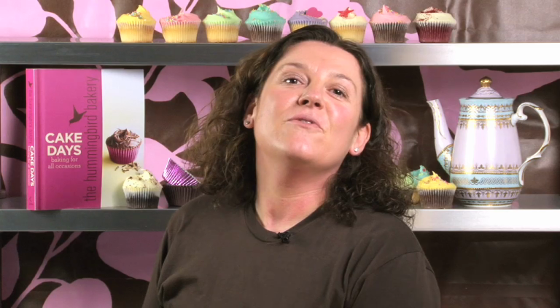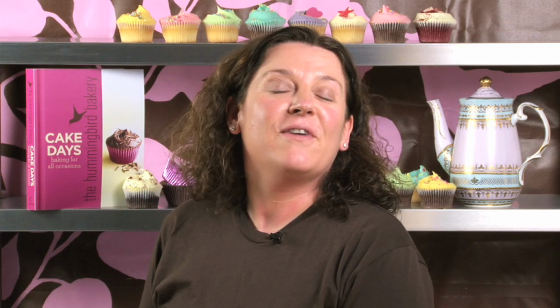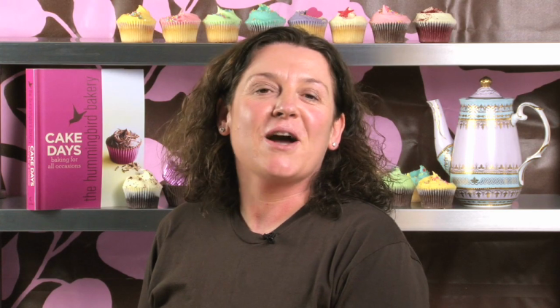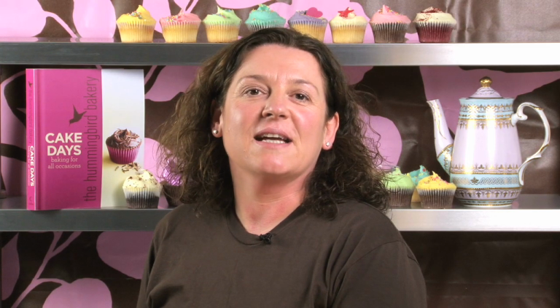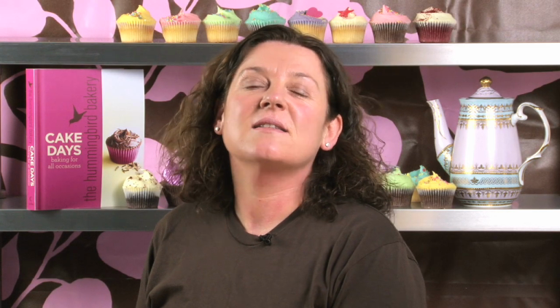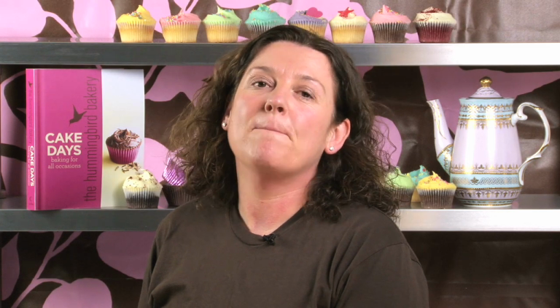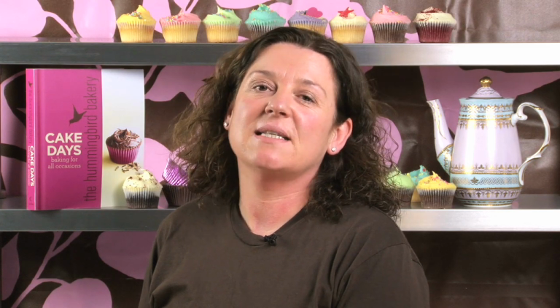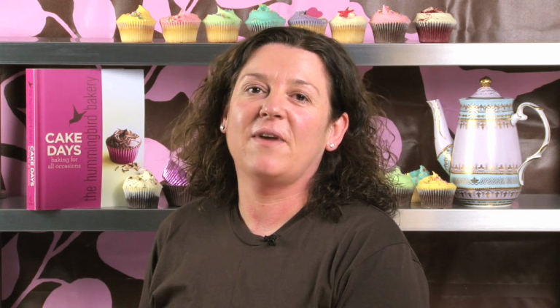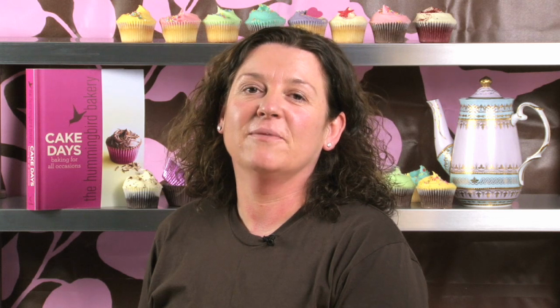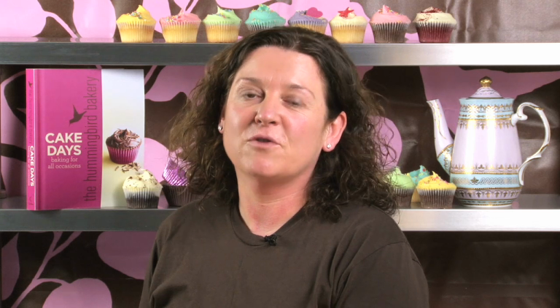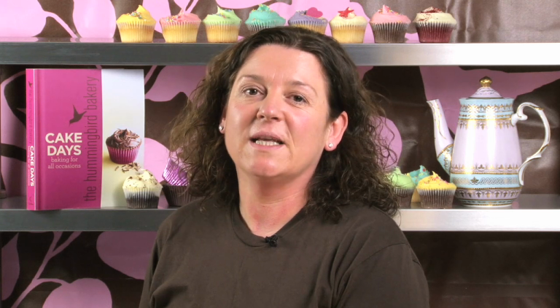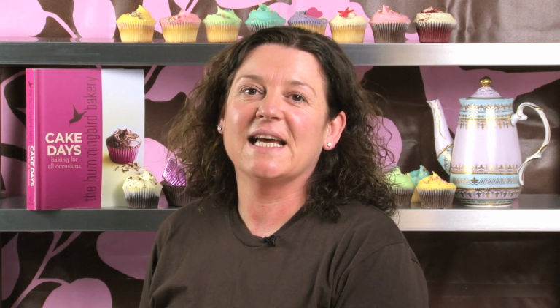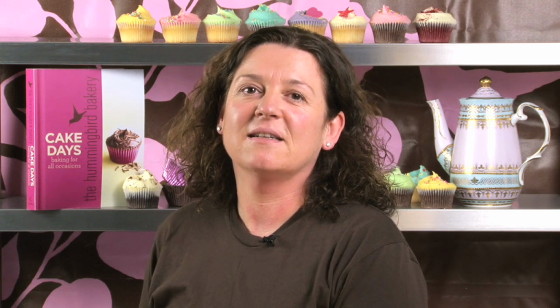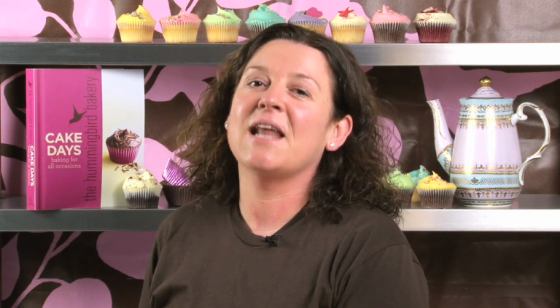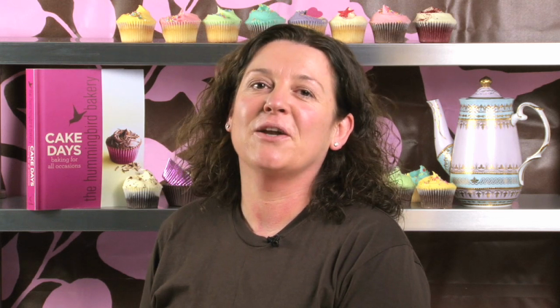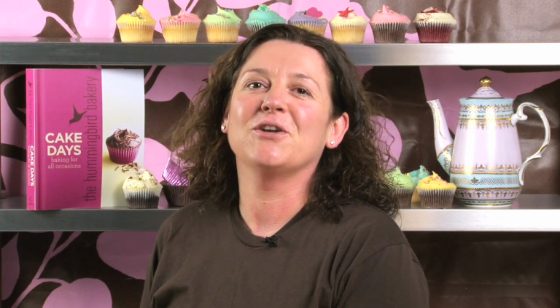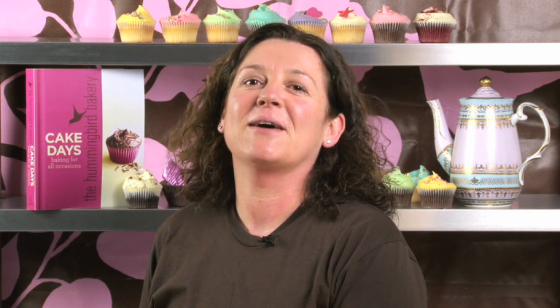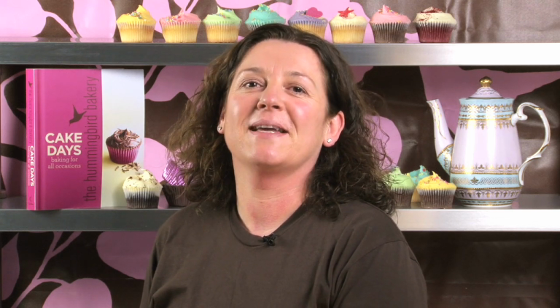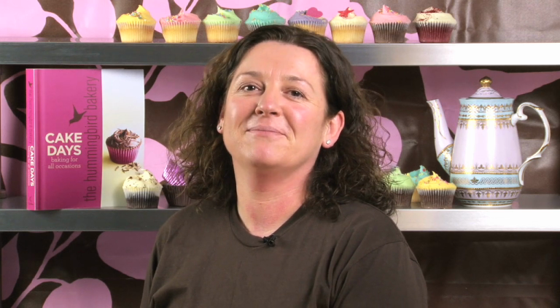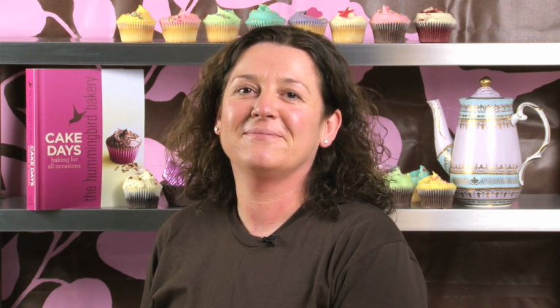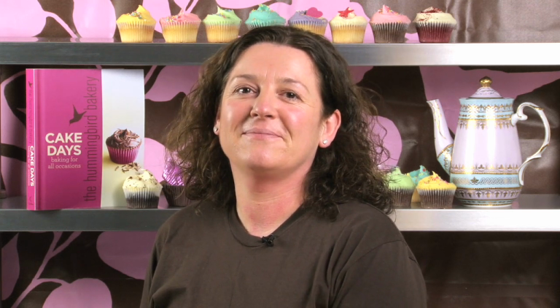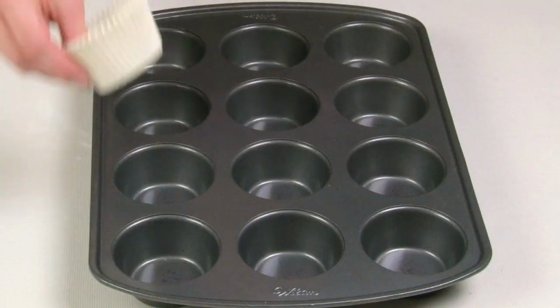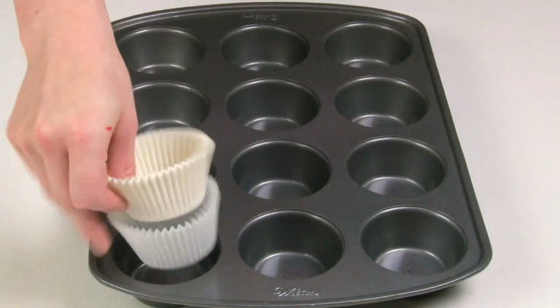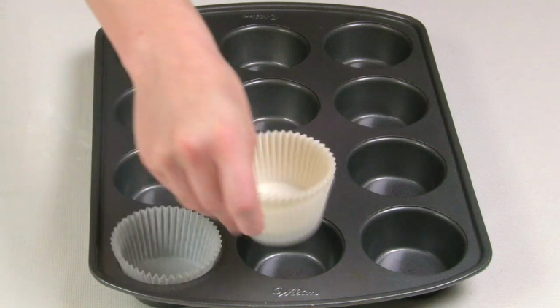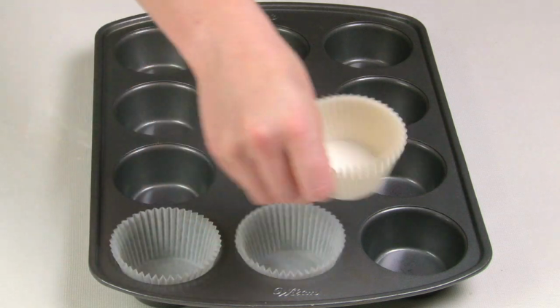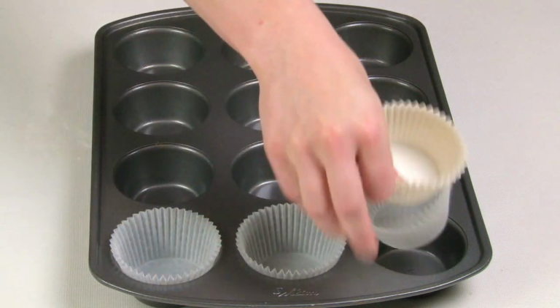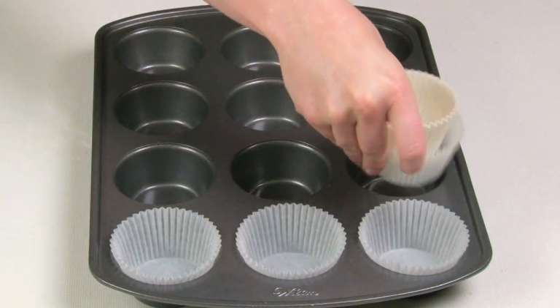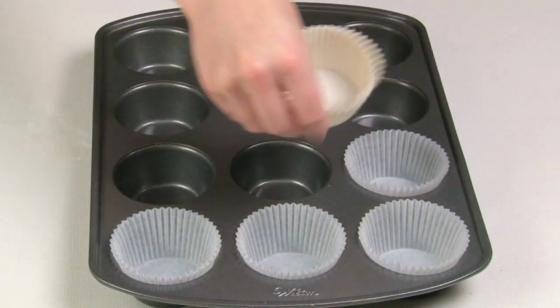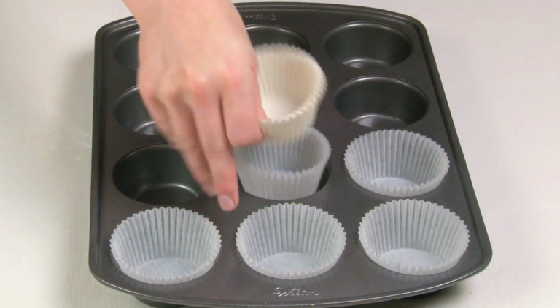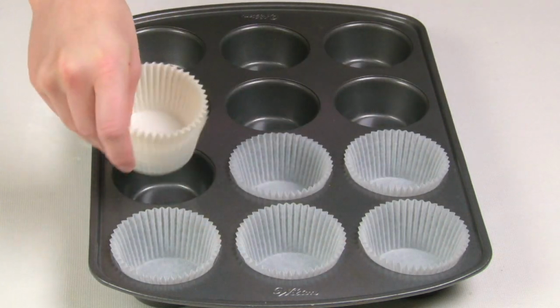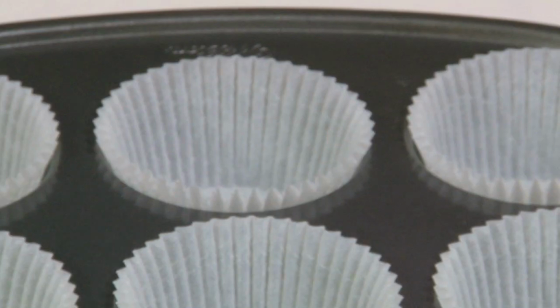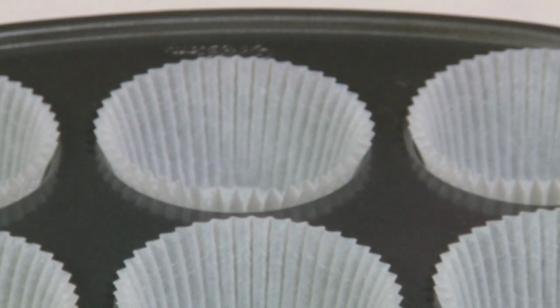Red Velvet Cupcakes are still our best-selling flavour after all these years, and now we're going to show you how to make them. Preheat your oven and line a muffin tin with muffin cases.